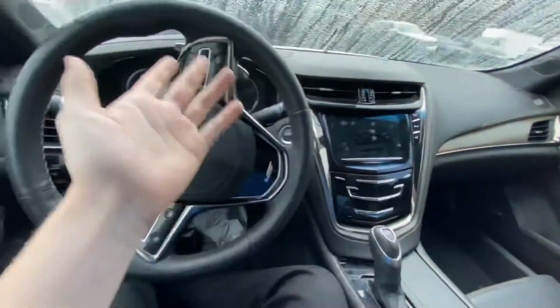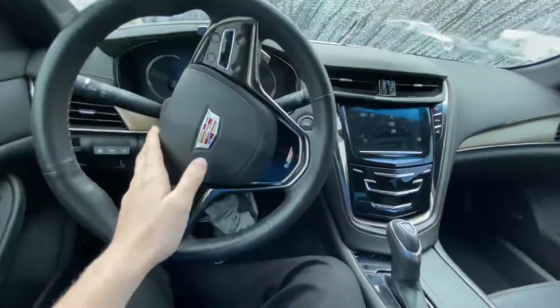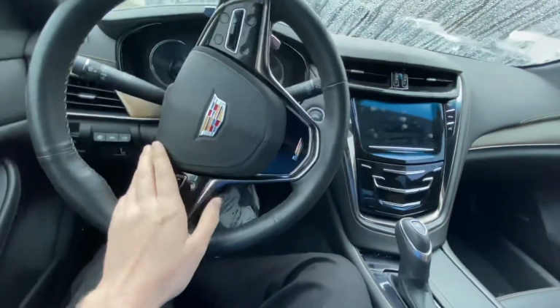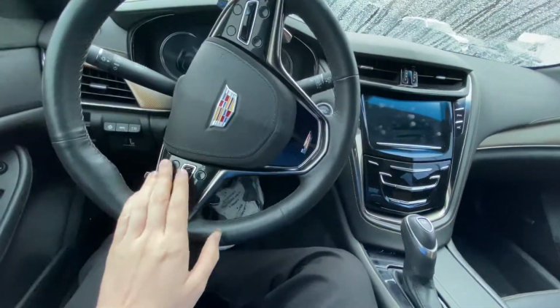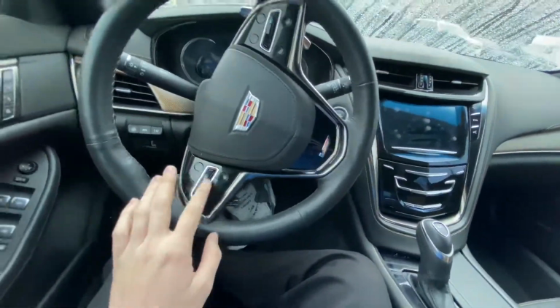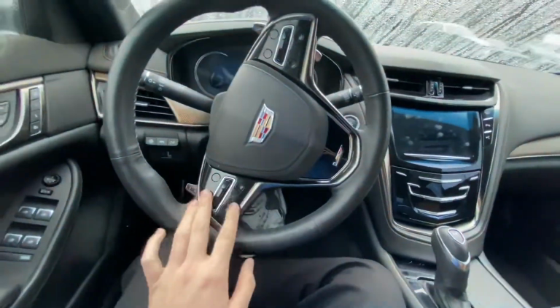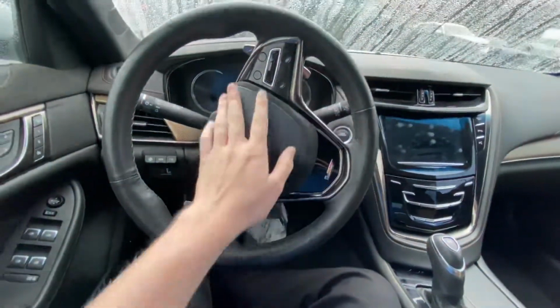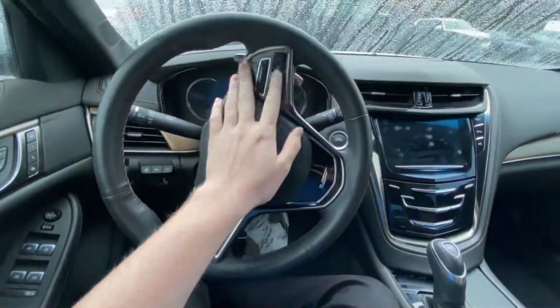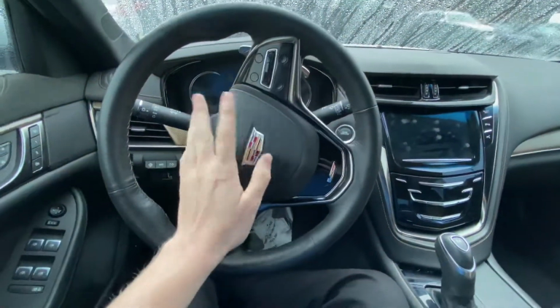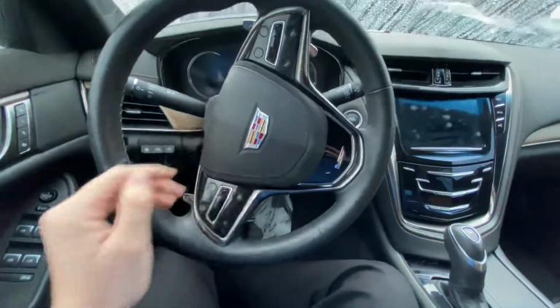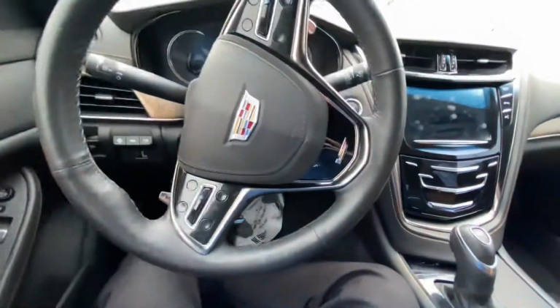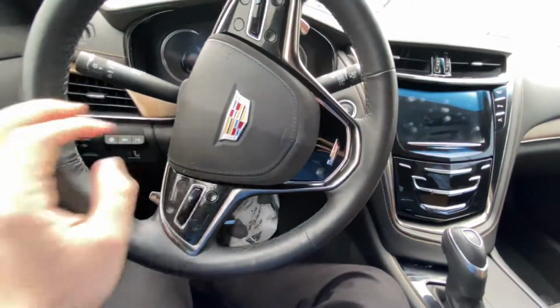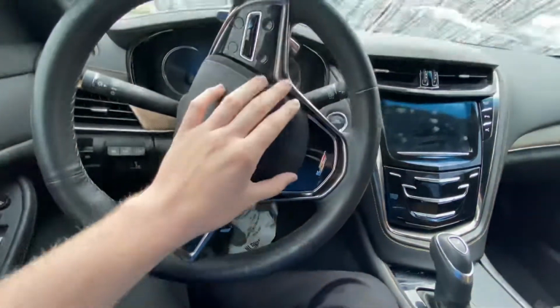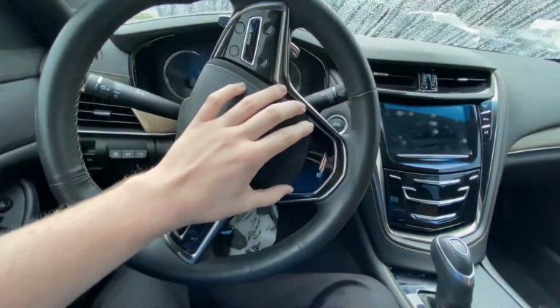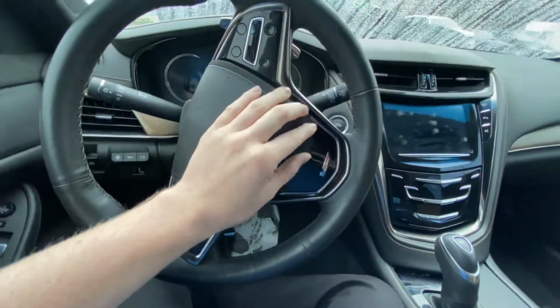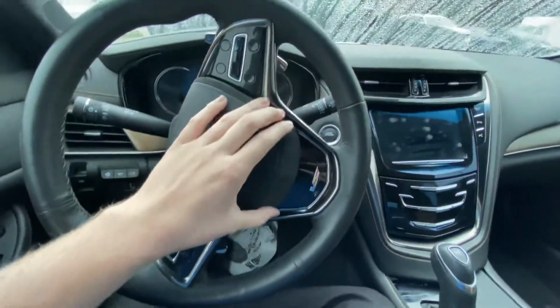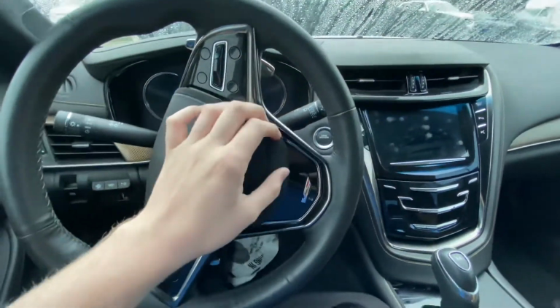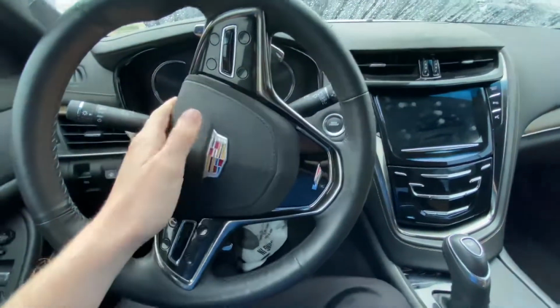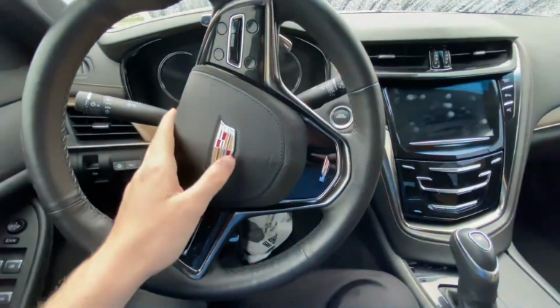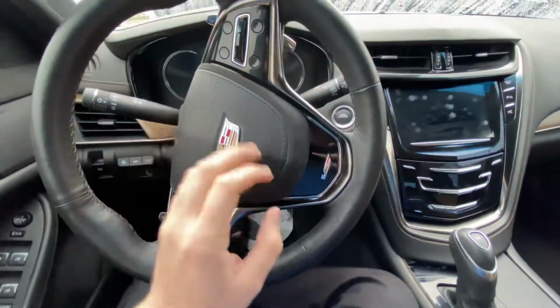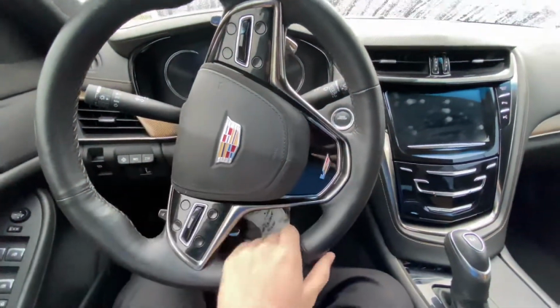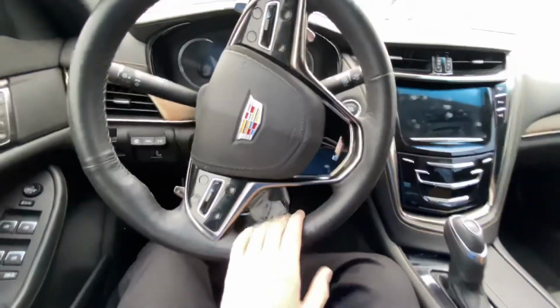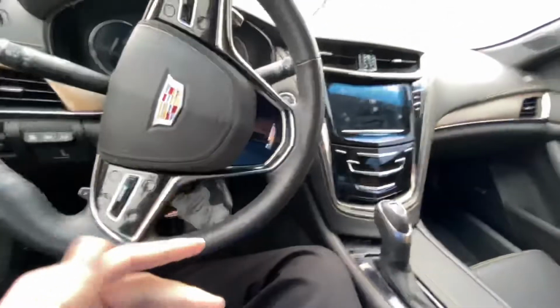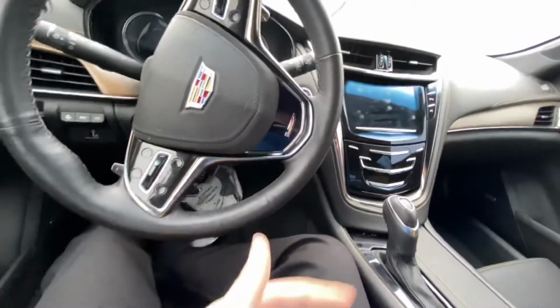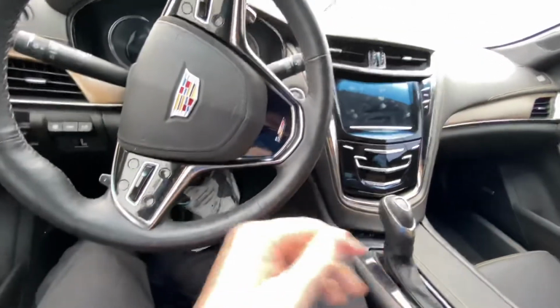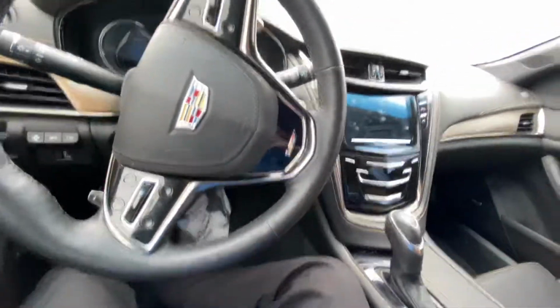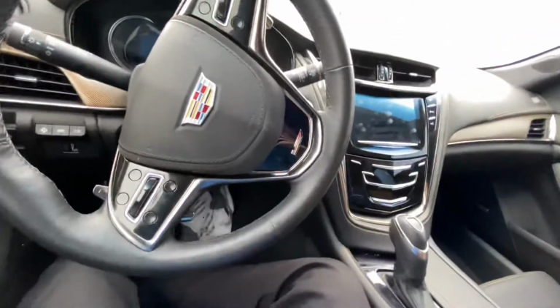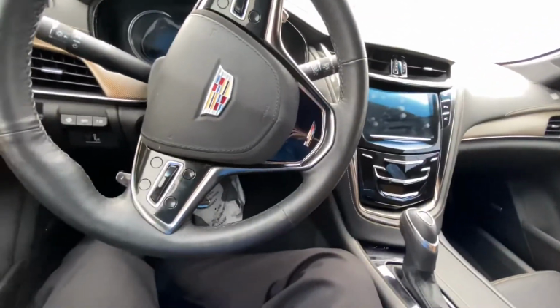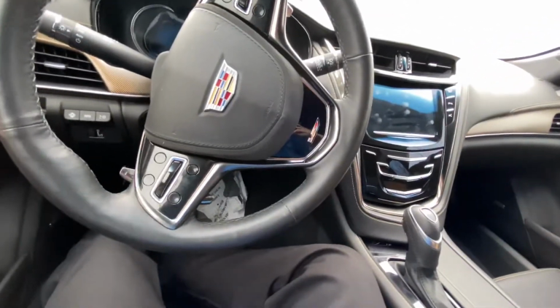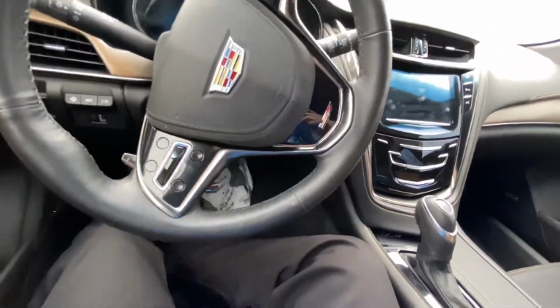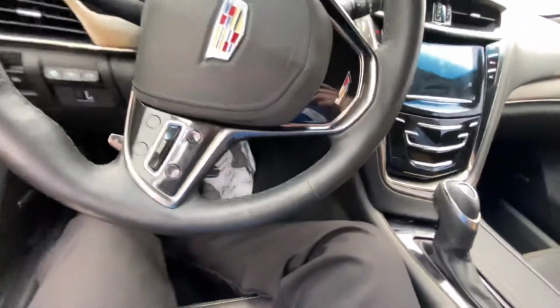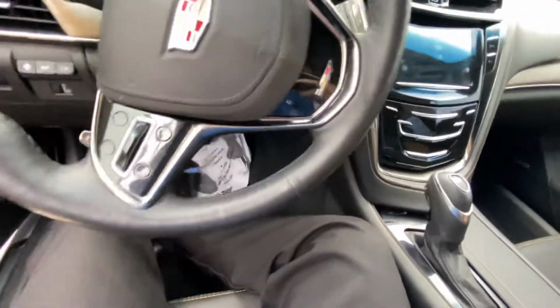You have all your safety features as well. The heated steering wheel is accessible through here, adaptive cruise control, all that good stuff. And you also have some Alcantara on the steering wheel for some added nice feel, which I enjoy a lot.